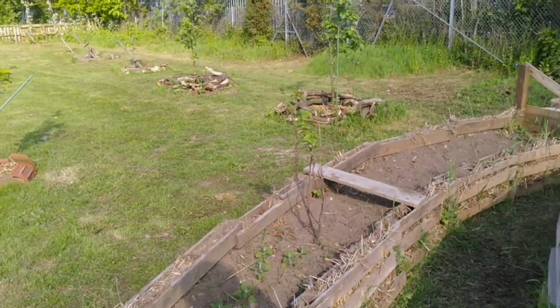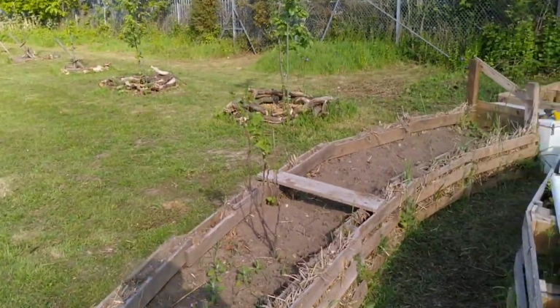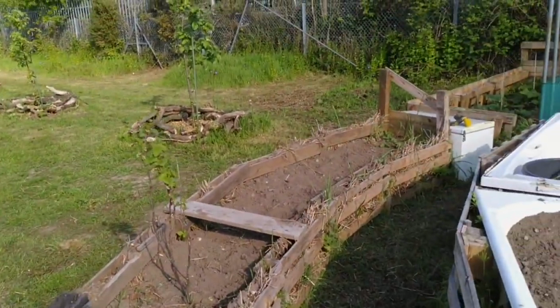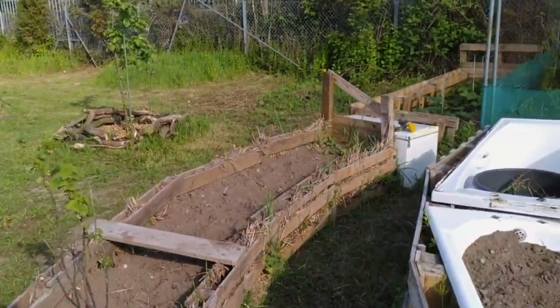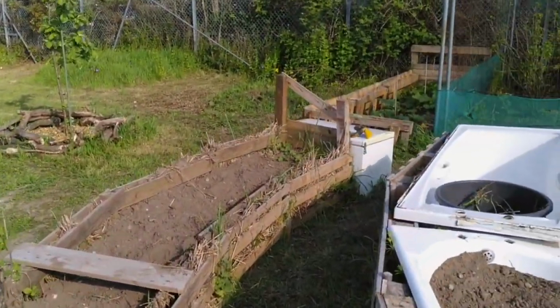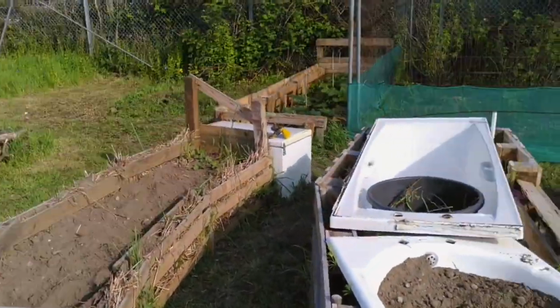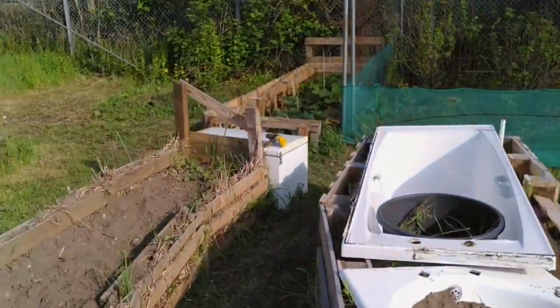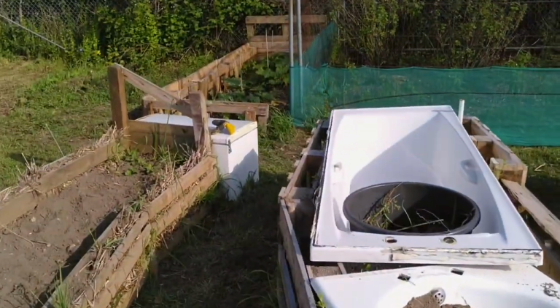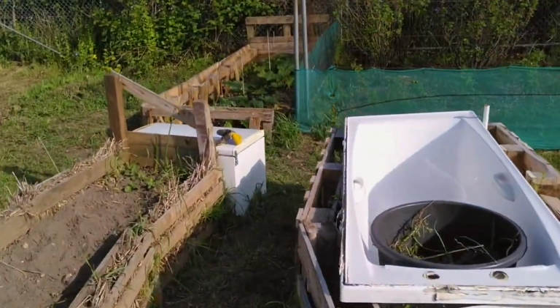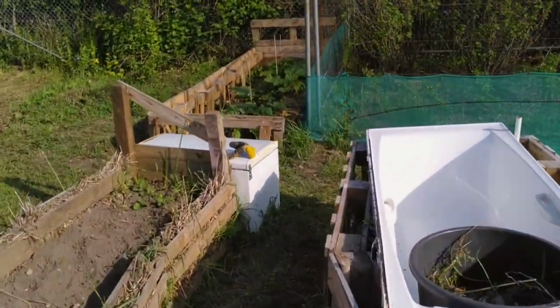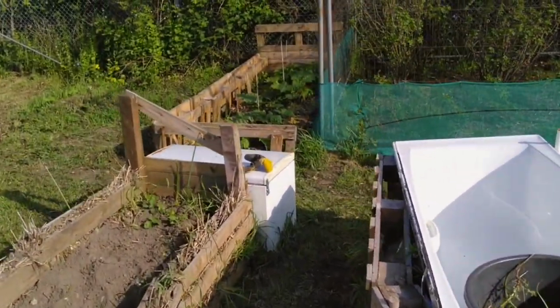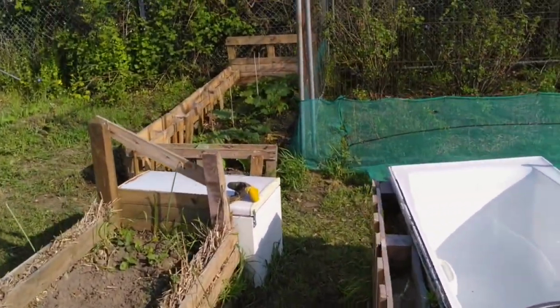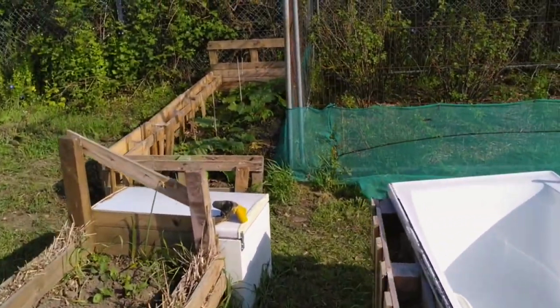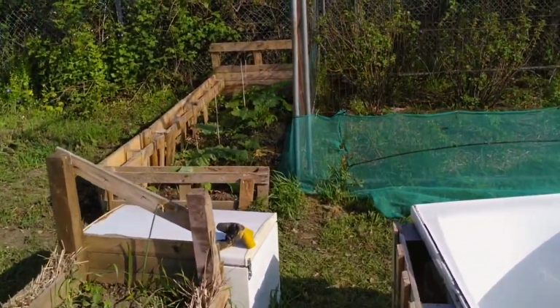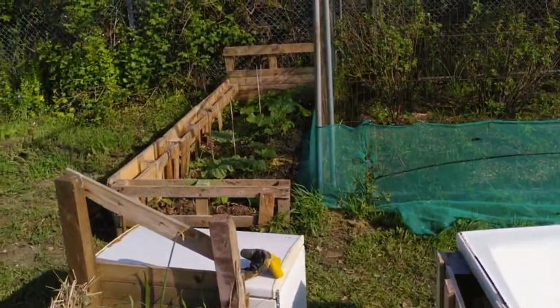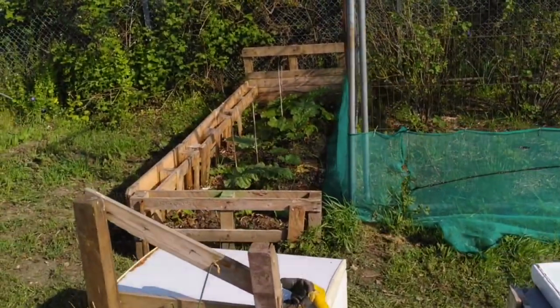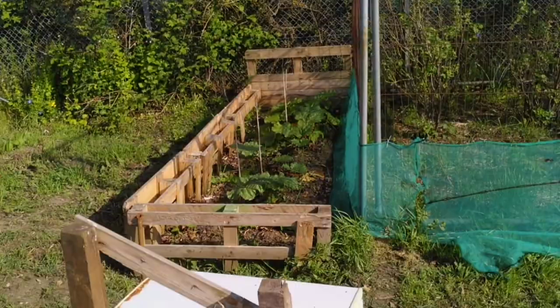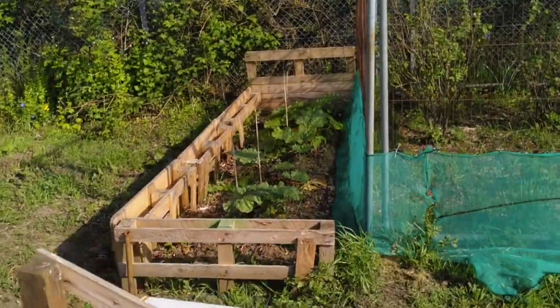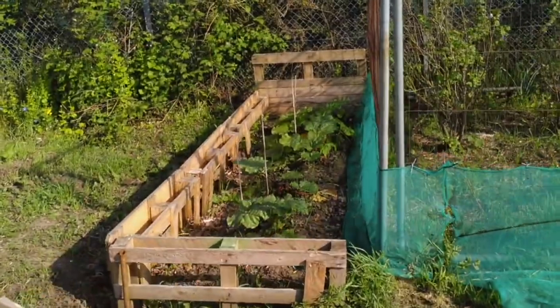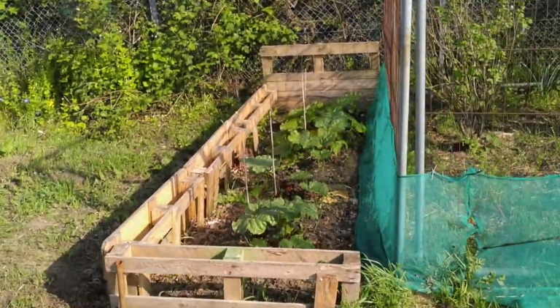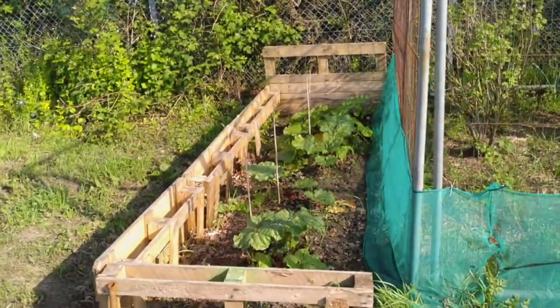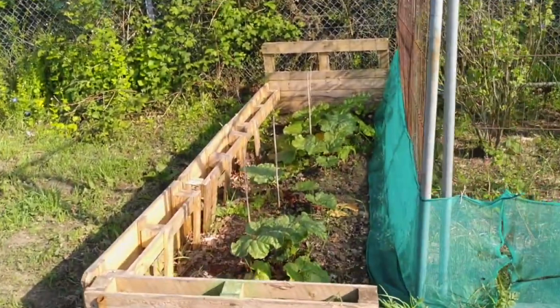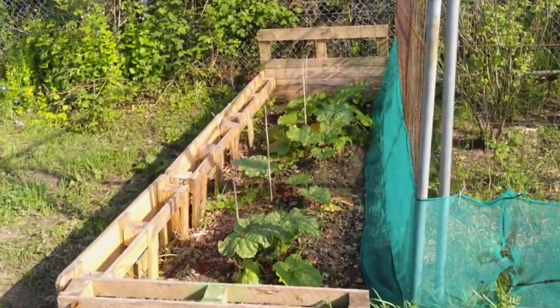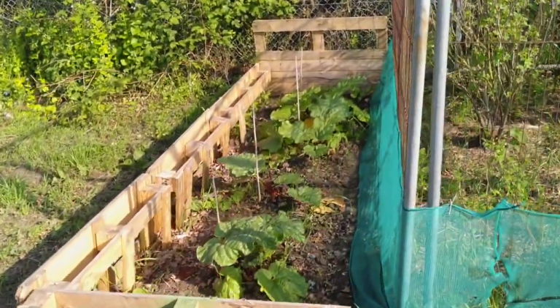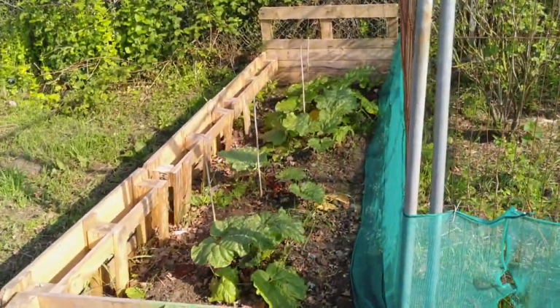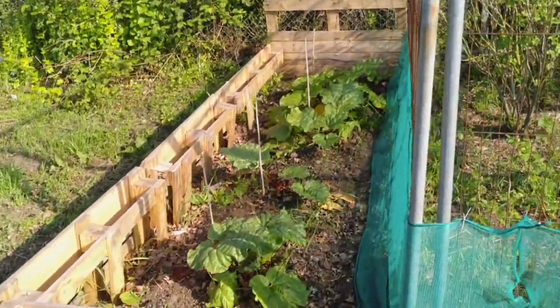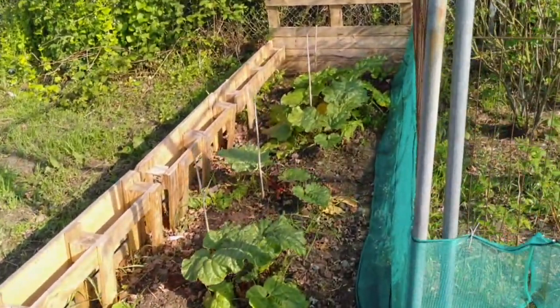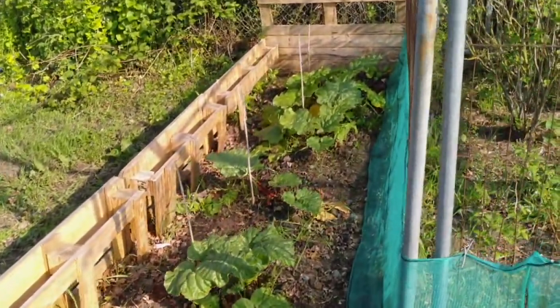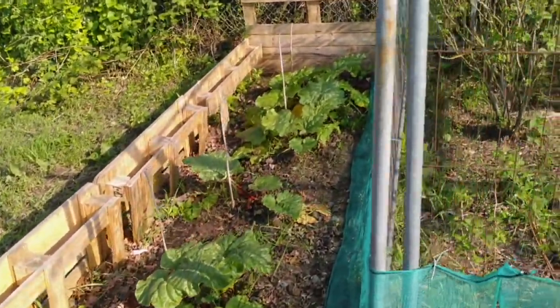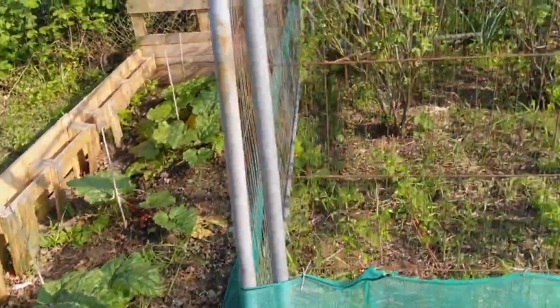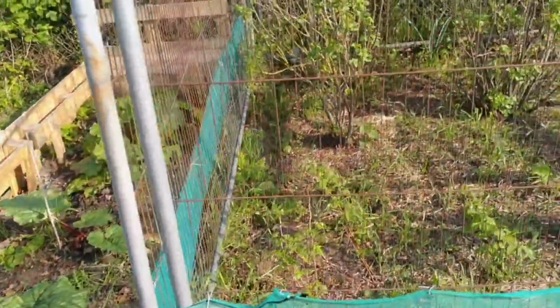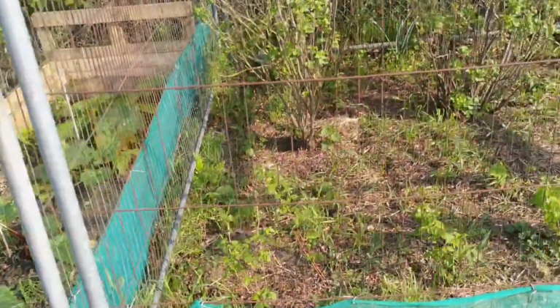These raised beds are above the ground because the soil quality below was incredibly poor — lots of rubble, lots of brick. Rhubarb crowns are certainly very much alive there.